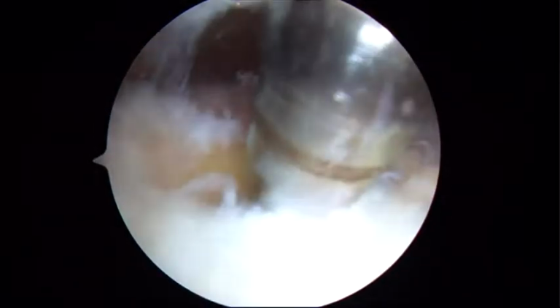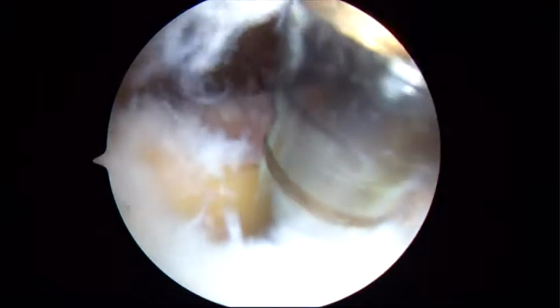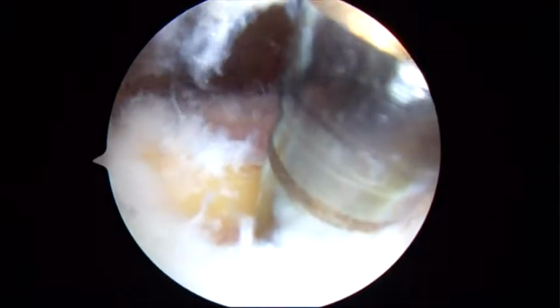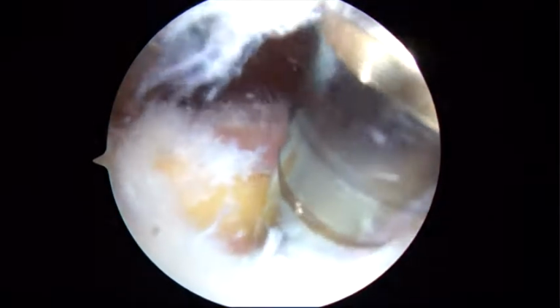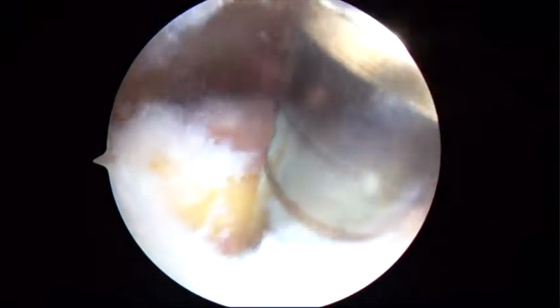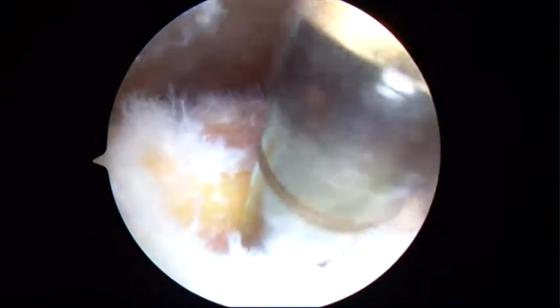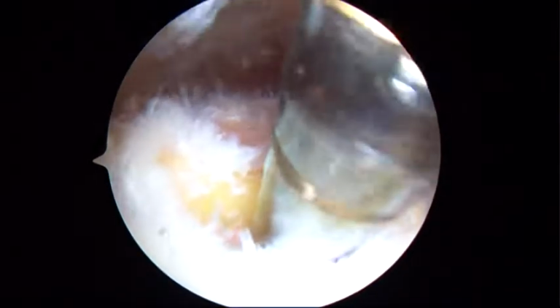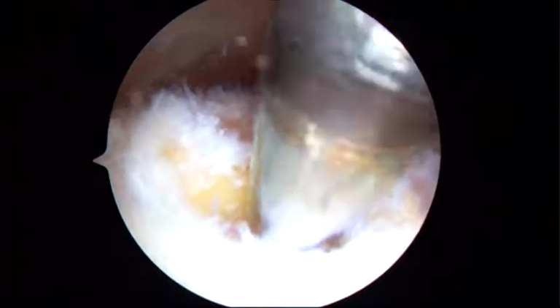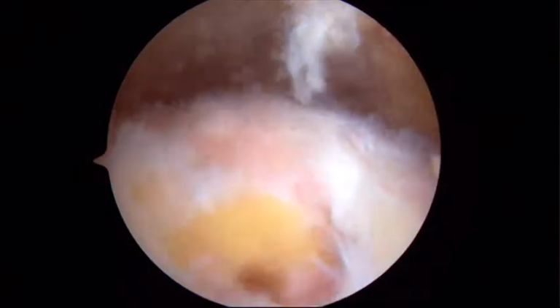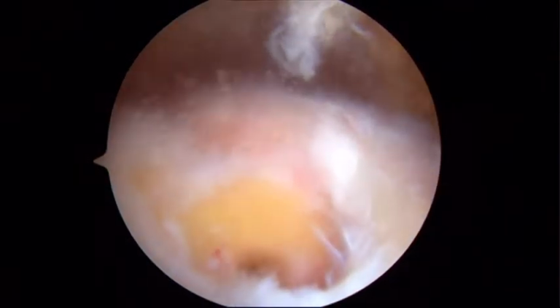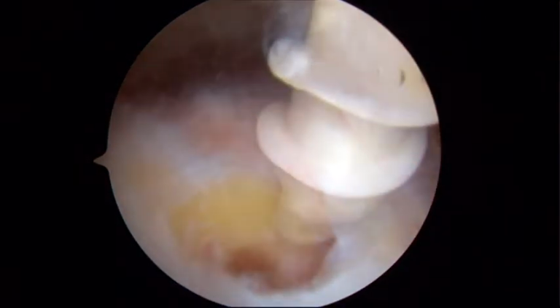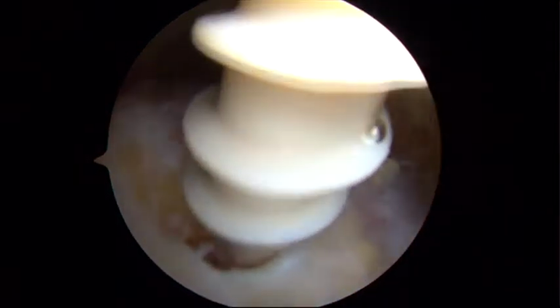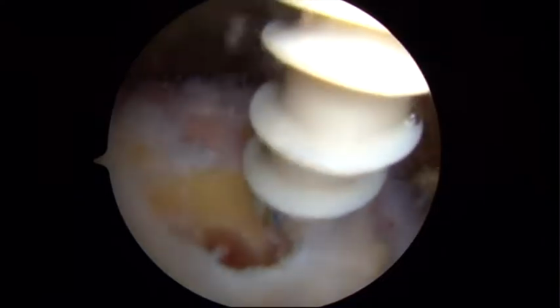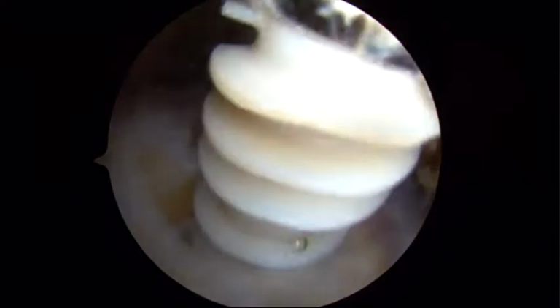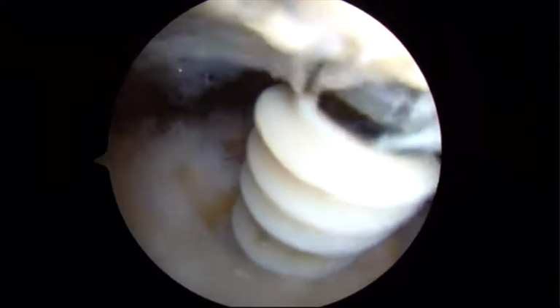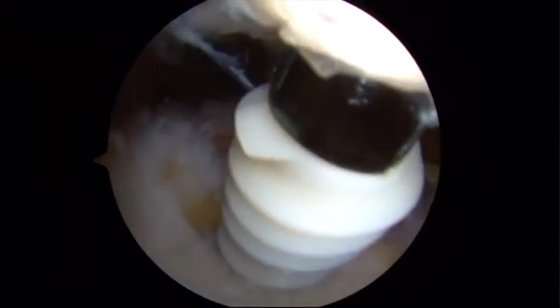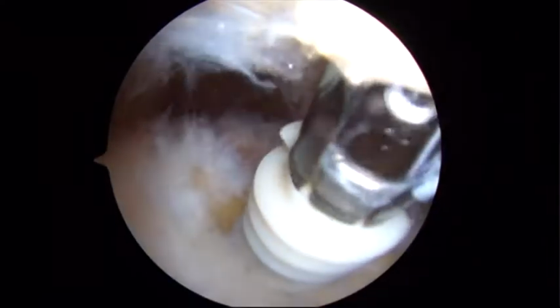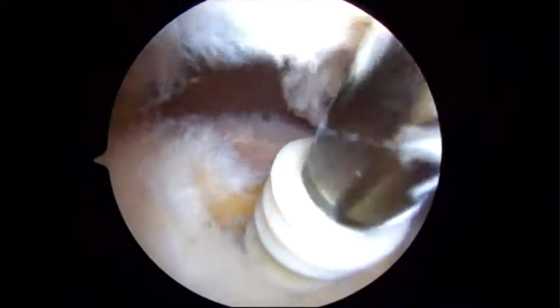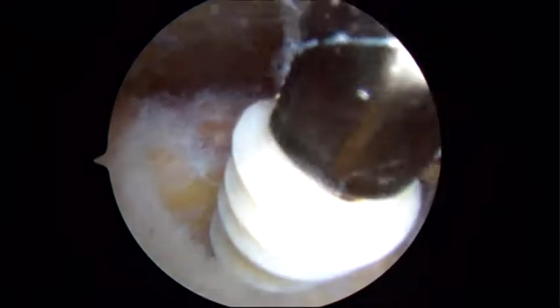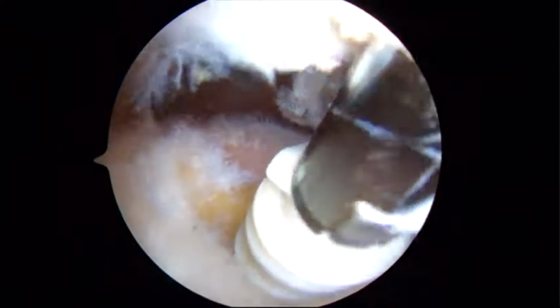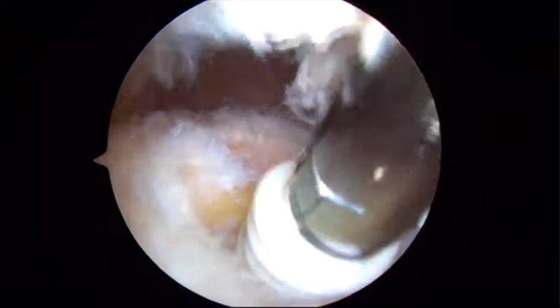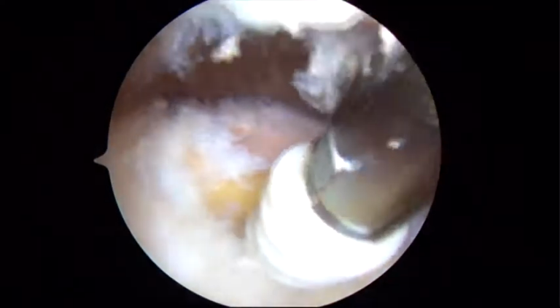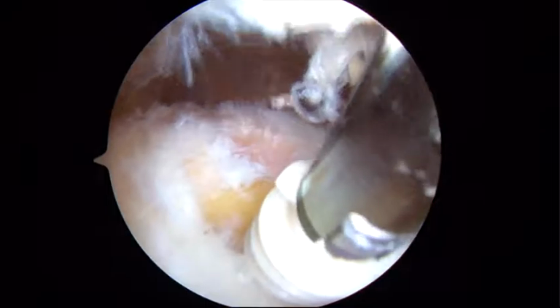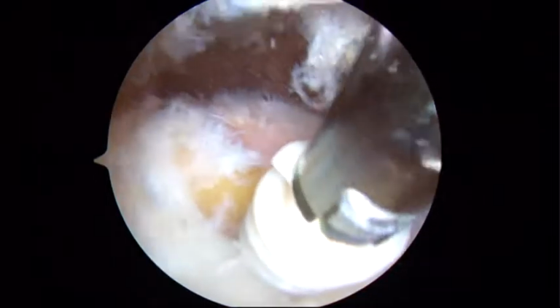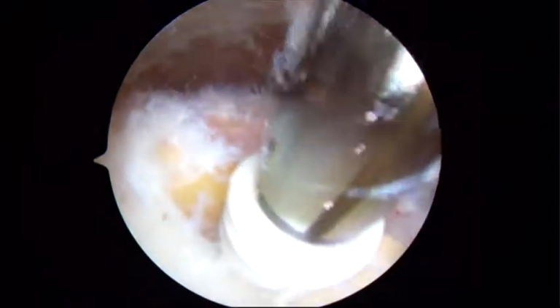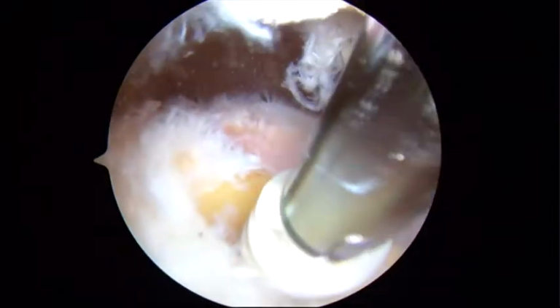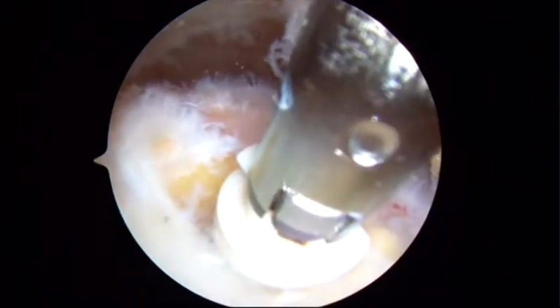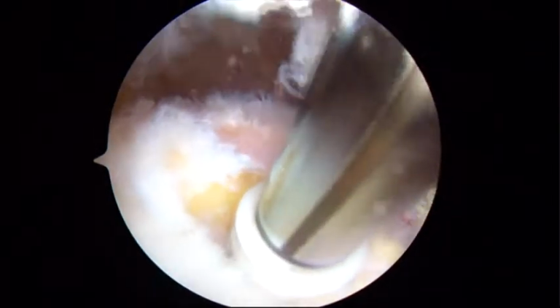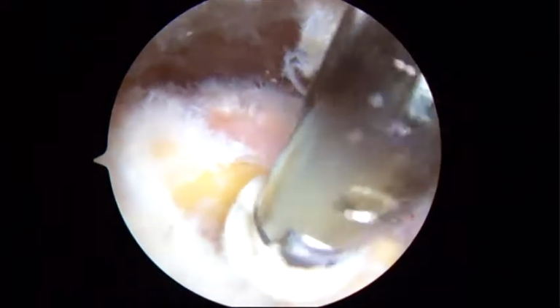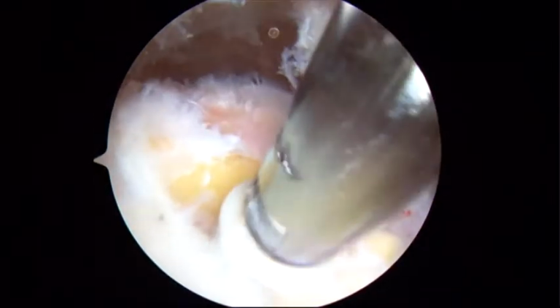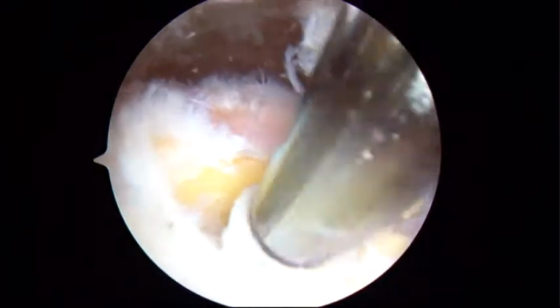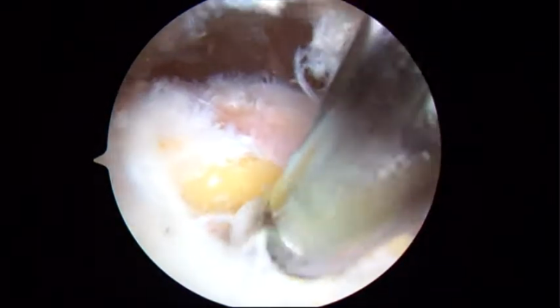In this case, the bone's pretty hard, so we went about three-quarters of the way in, and then we'll follow this with the PEEK anchor. This anchor has excellent bite on the tuberosity with its double-thread configuration.